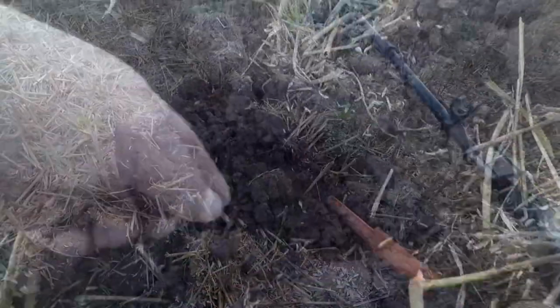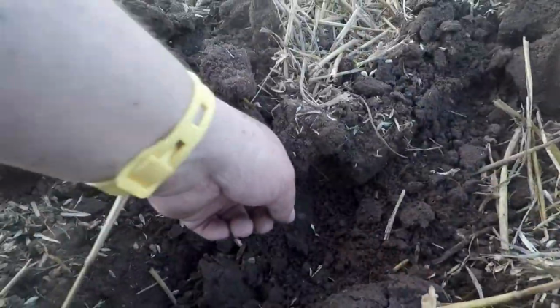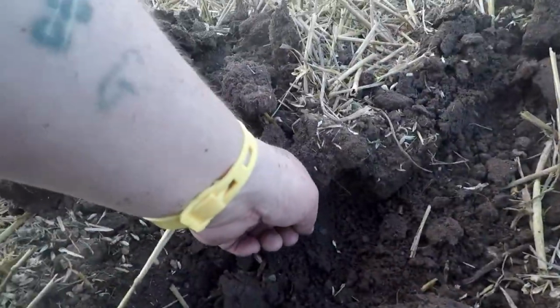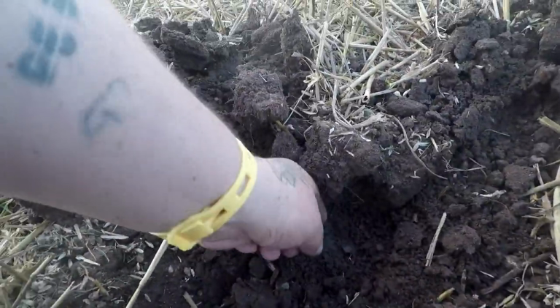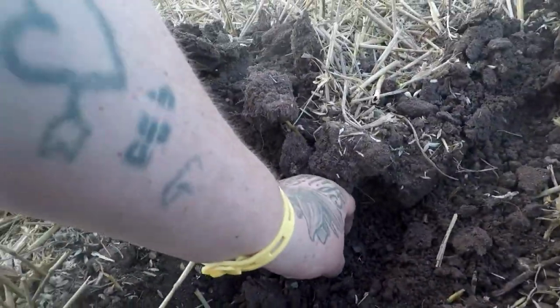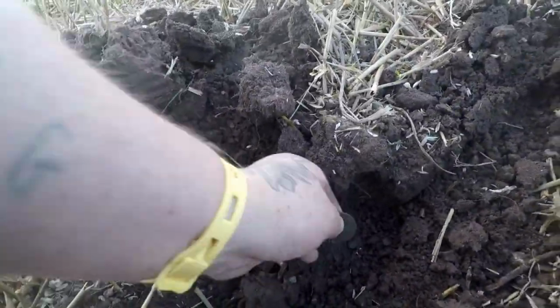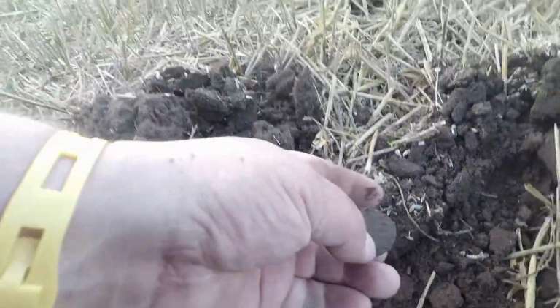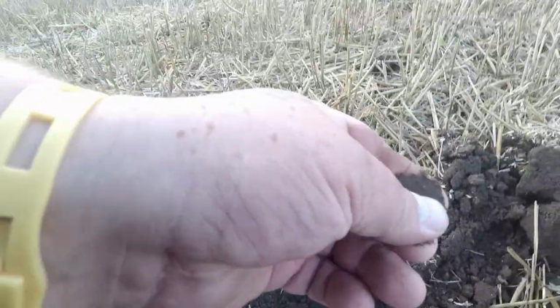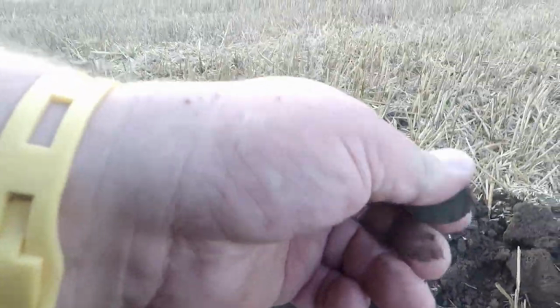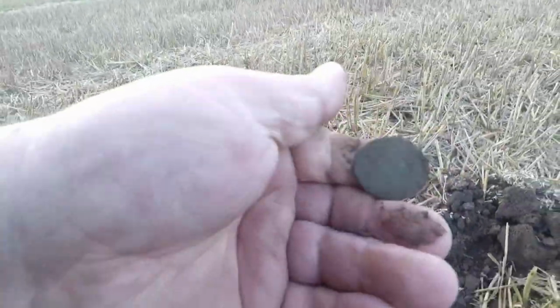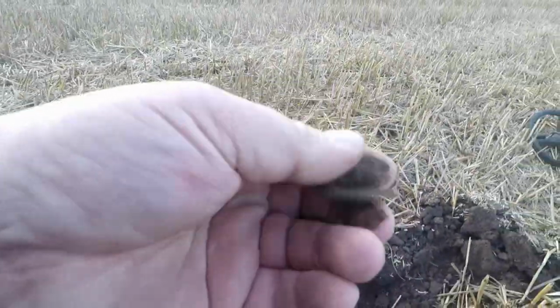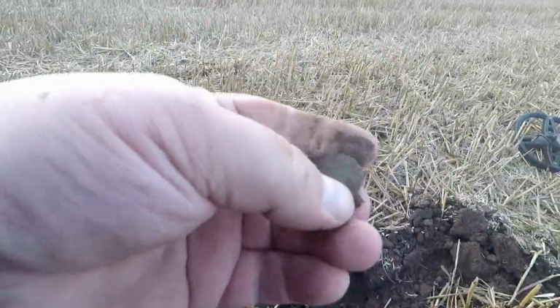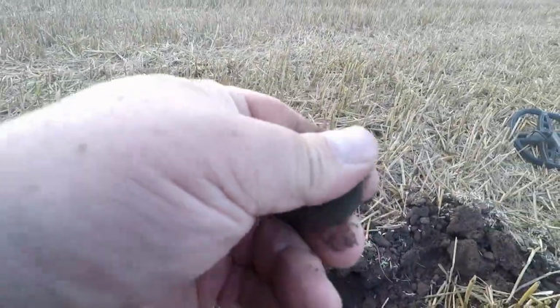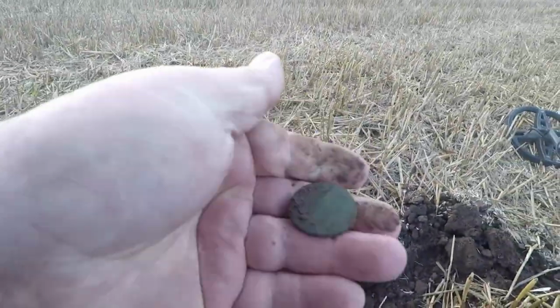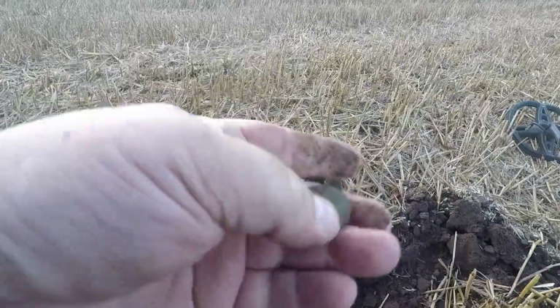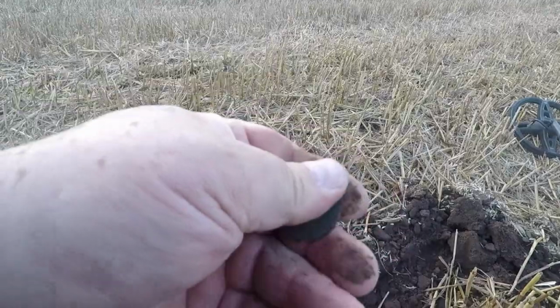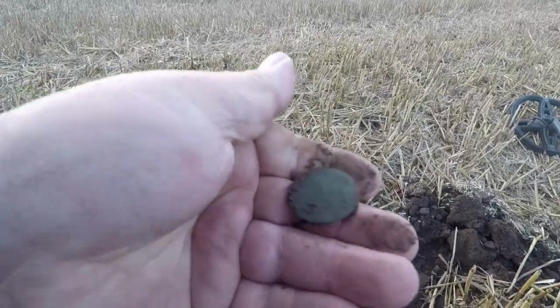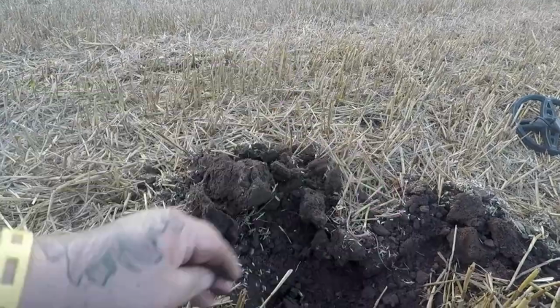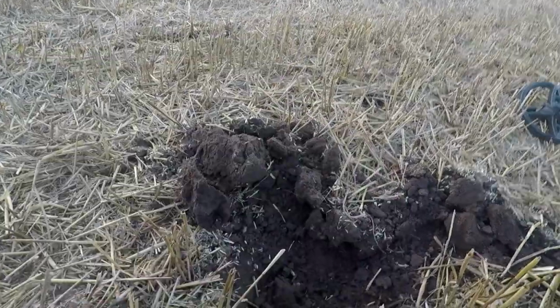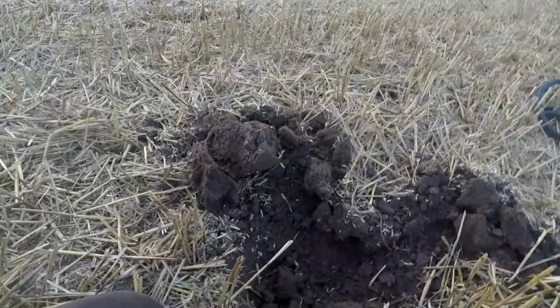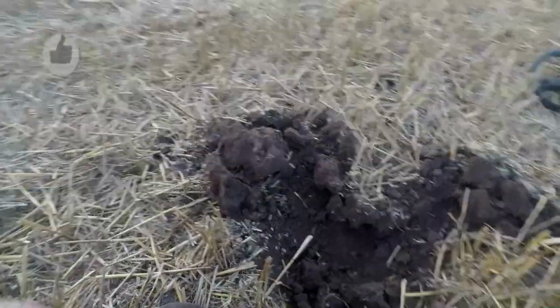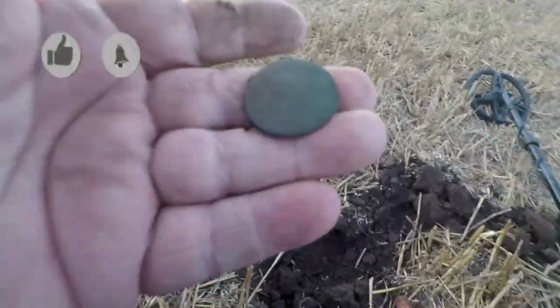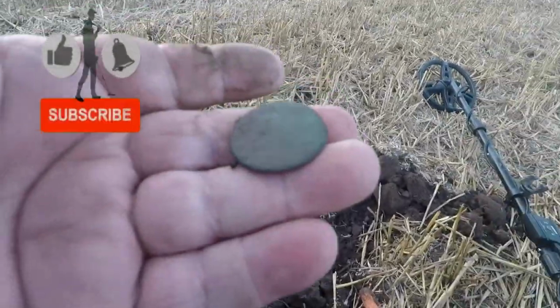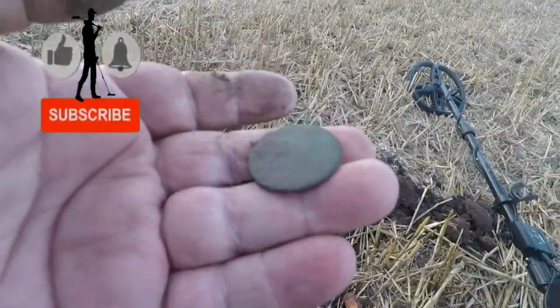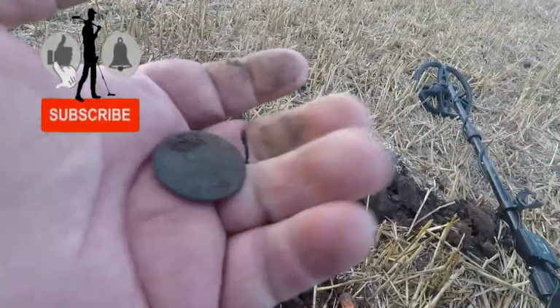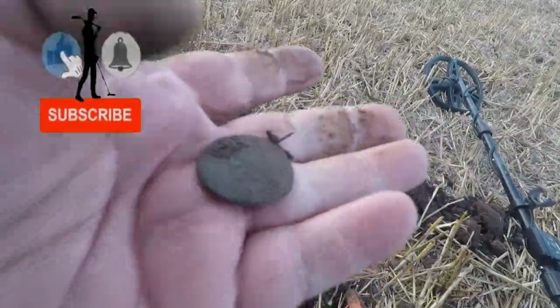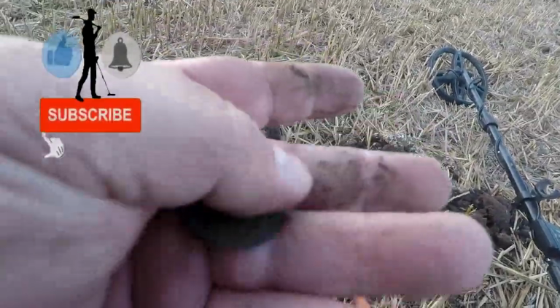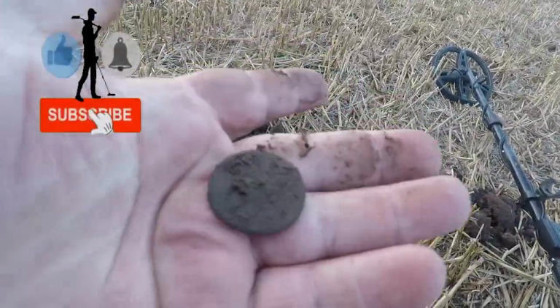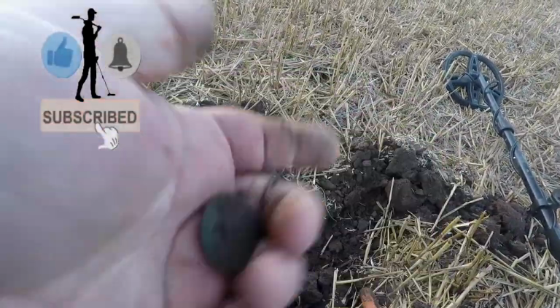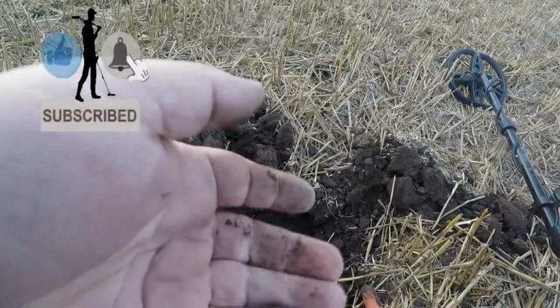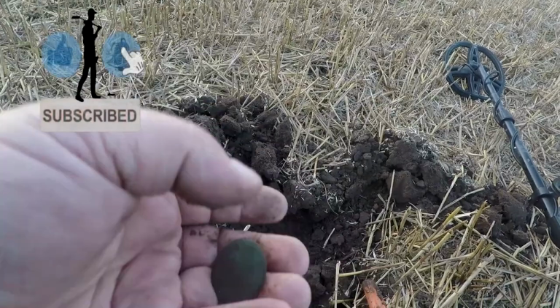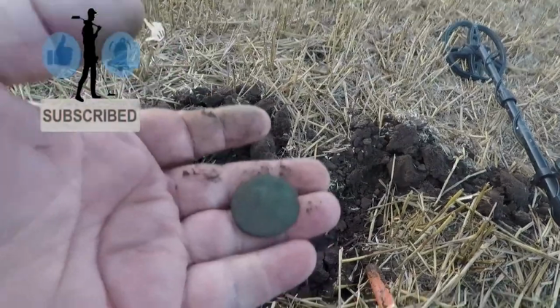Target just right there, and it's definitely a coin. I'm not going to get anything off that I don't think — it's a blank one.